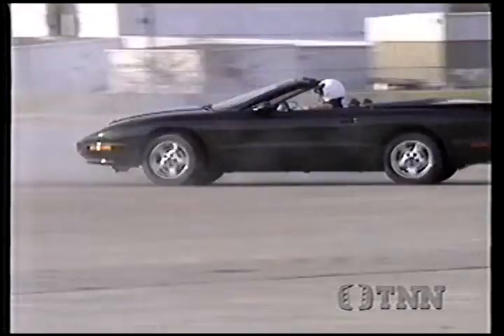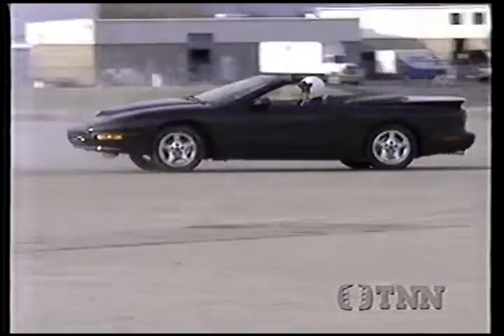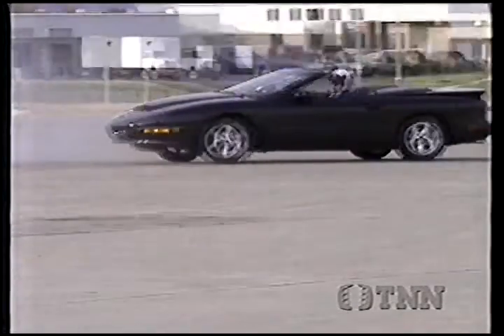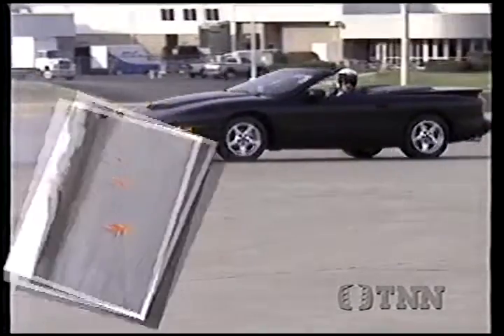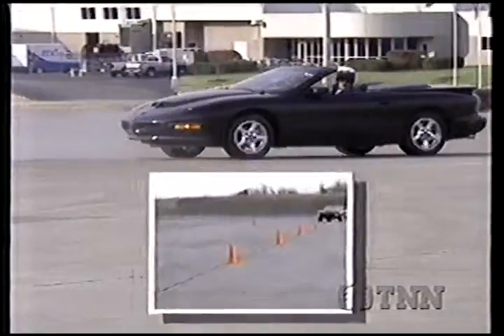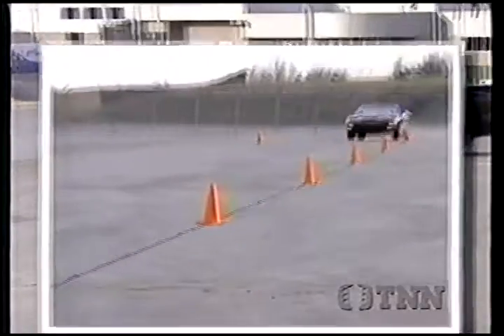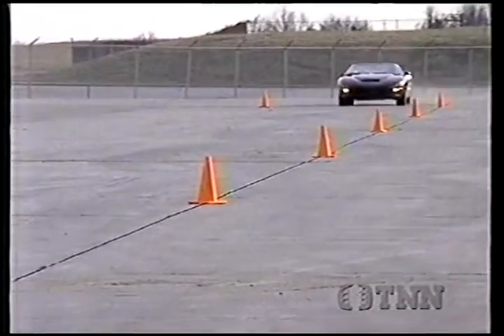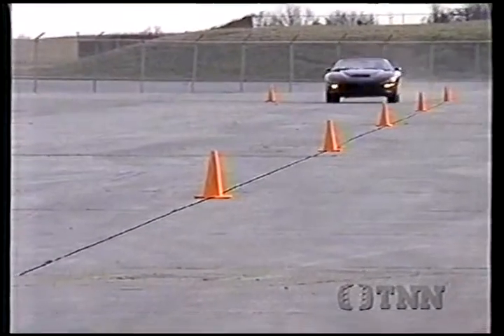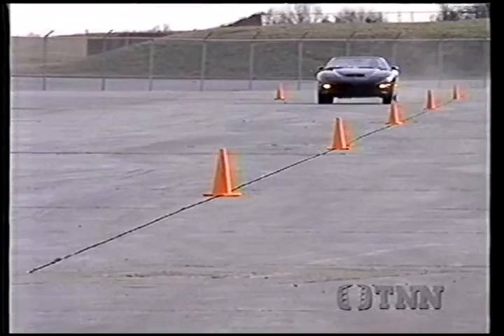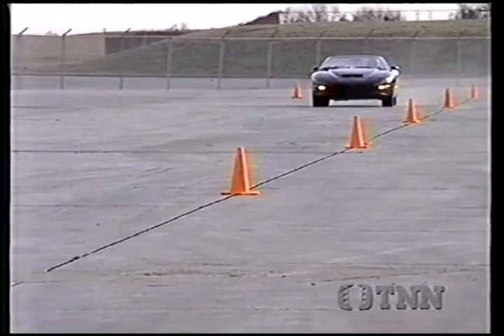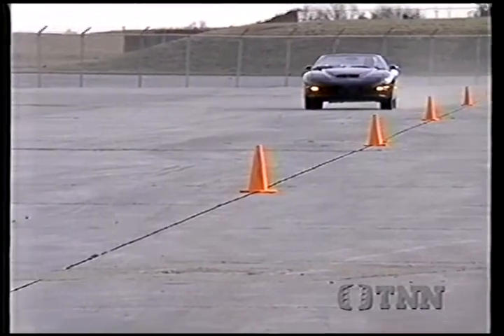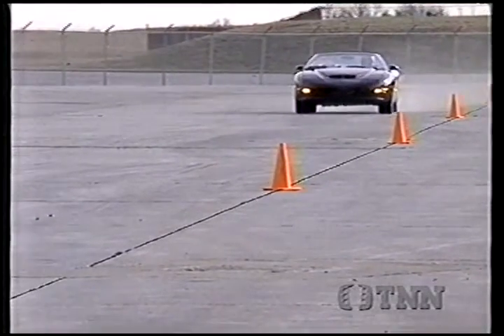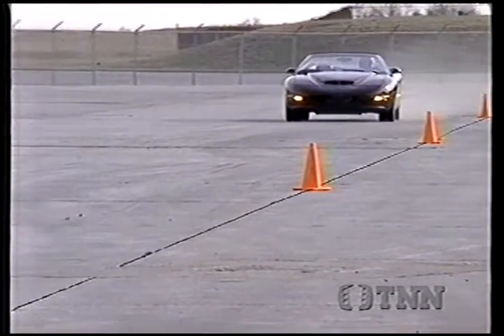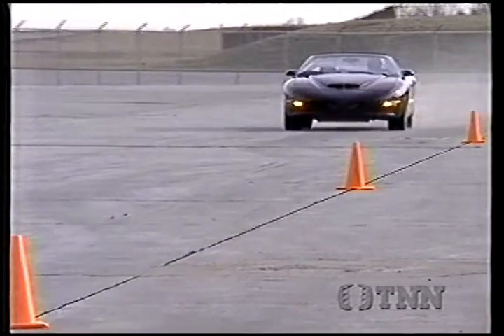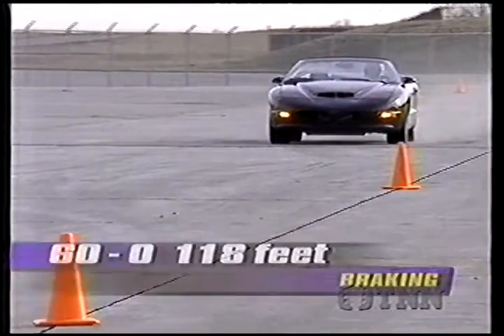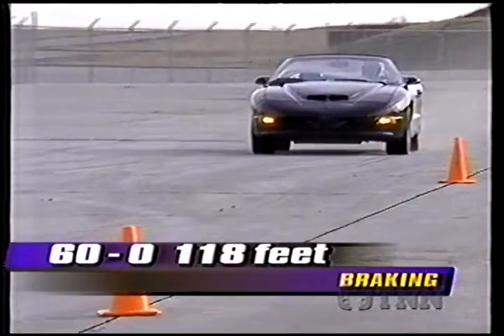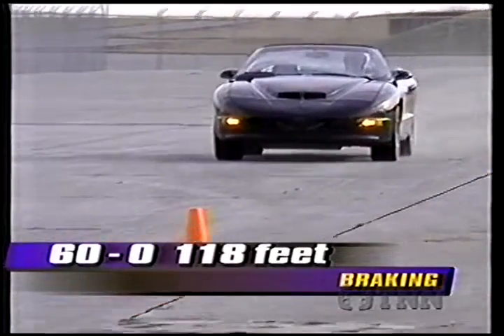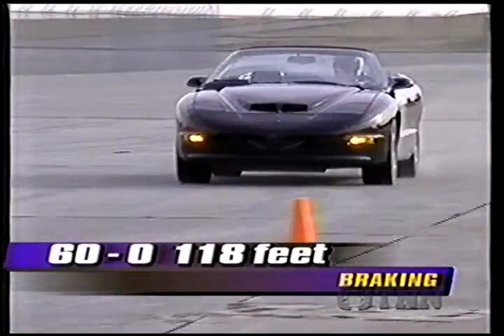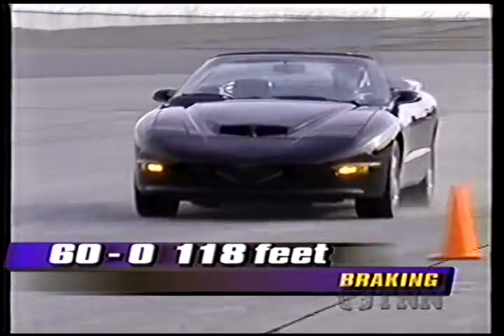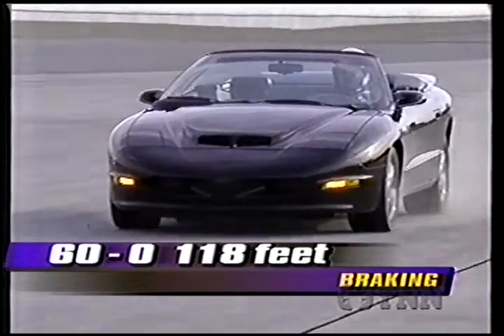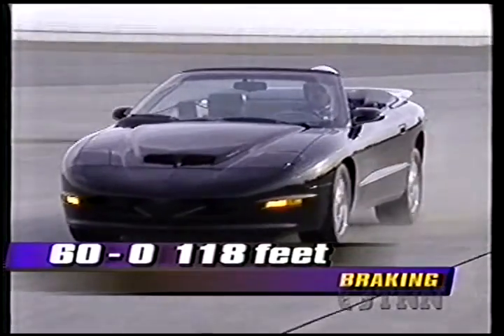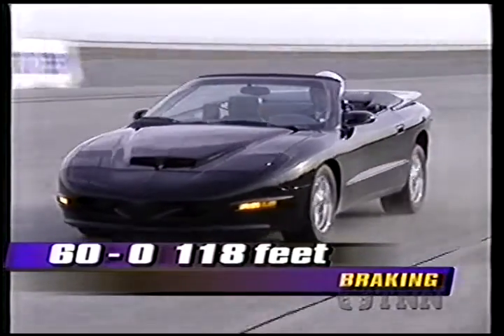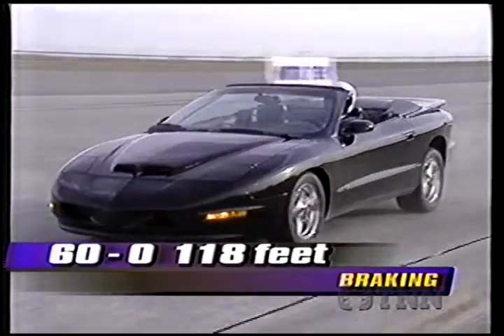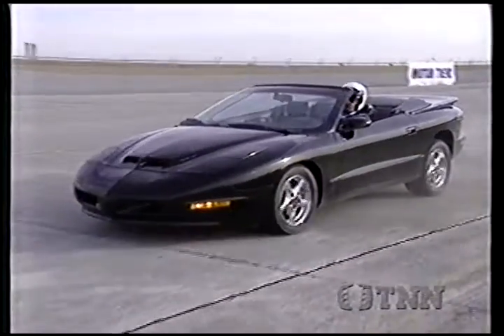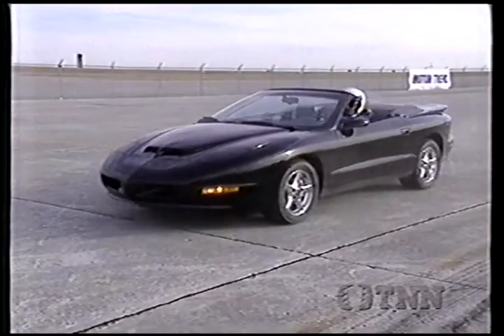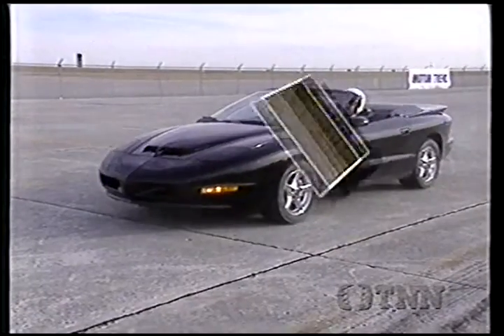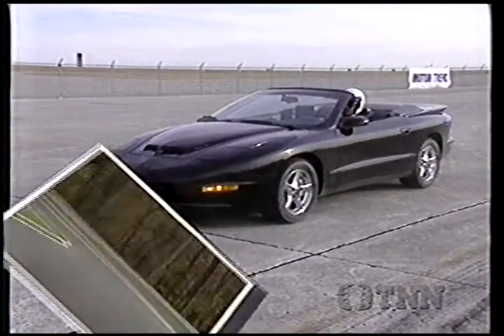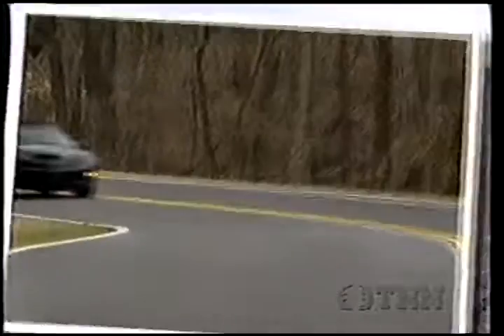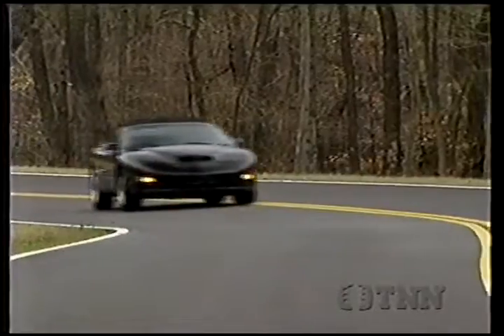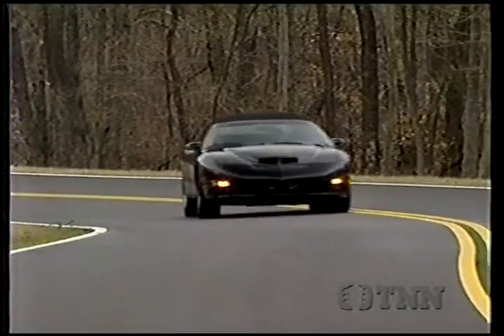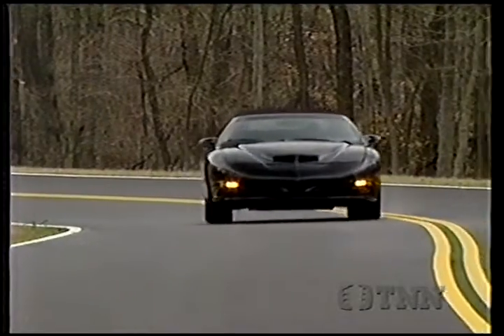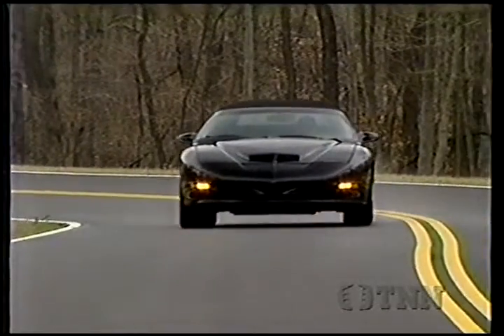Pontiac does provide the means to control all this performance with four-wheel discs and standard anti-lock. We got excellent braking, pulling down from 60 to 0 in 118 feet. It's a performance package few other cars can approach at any price.